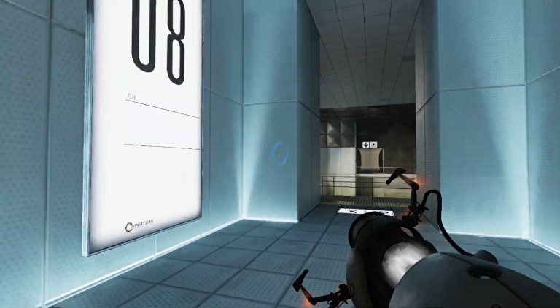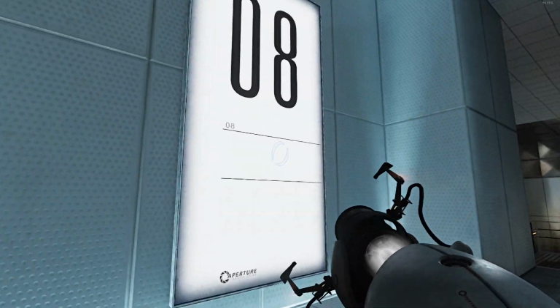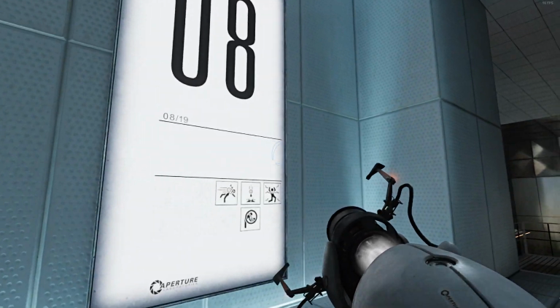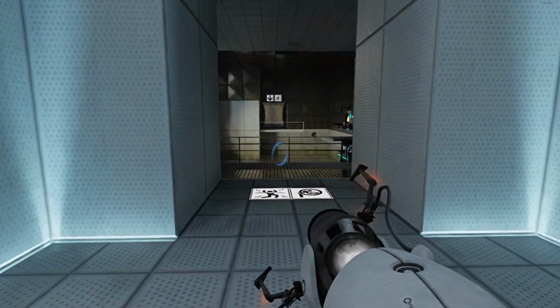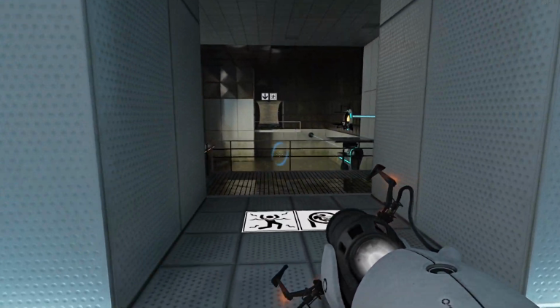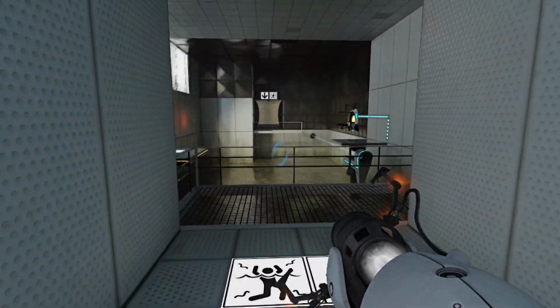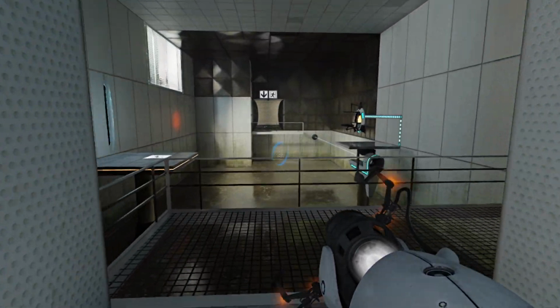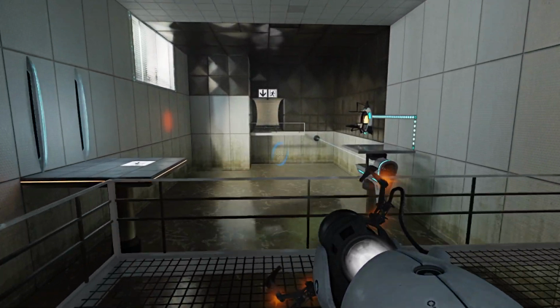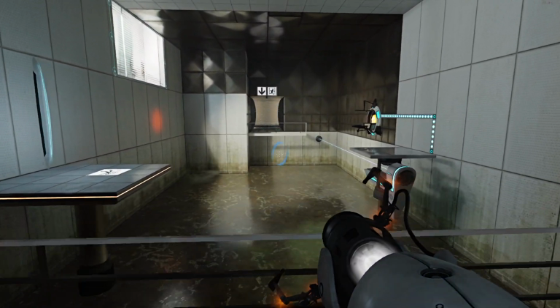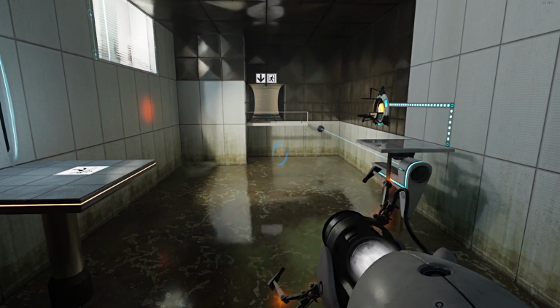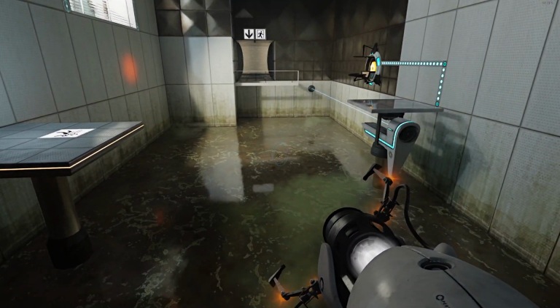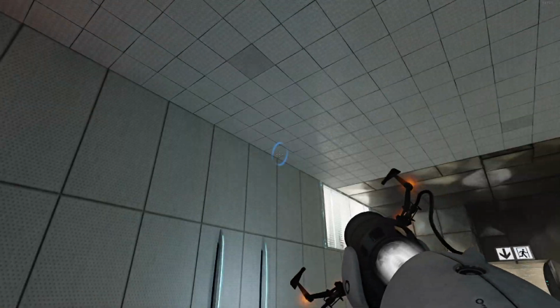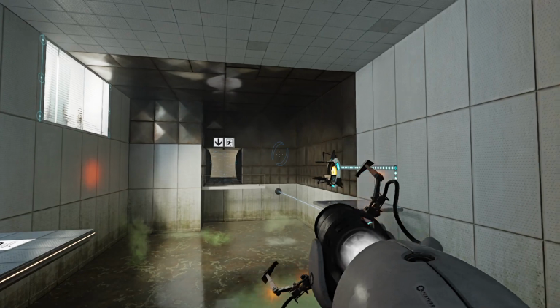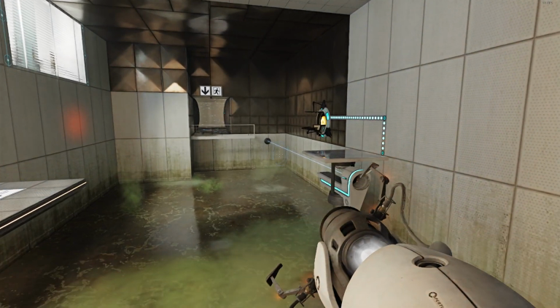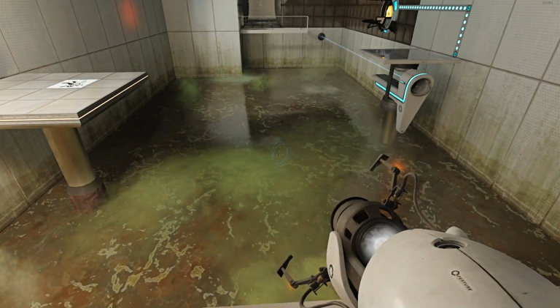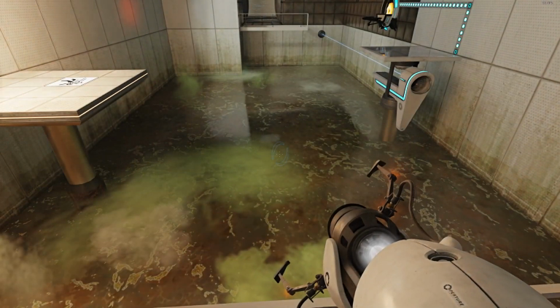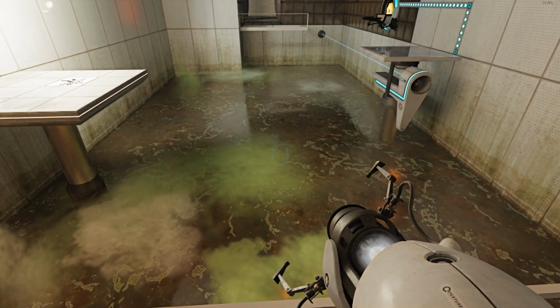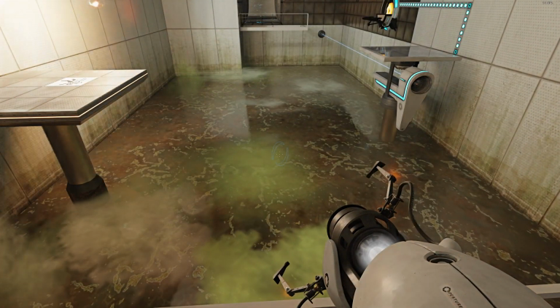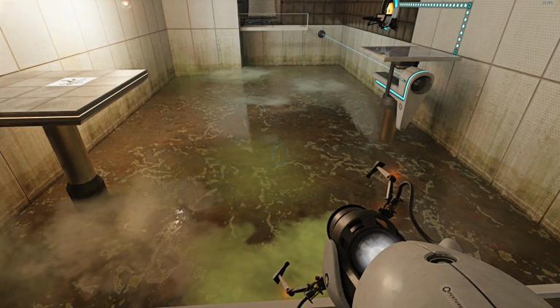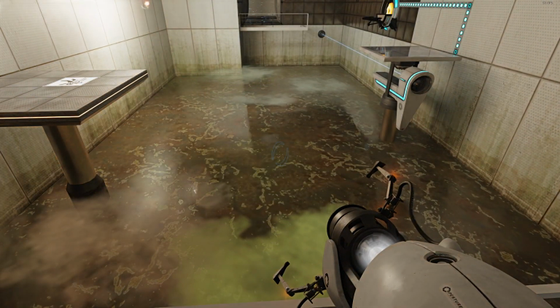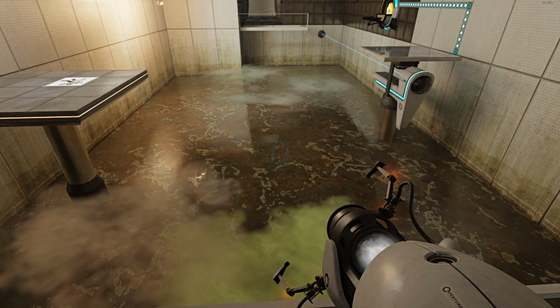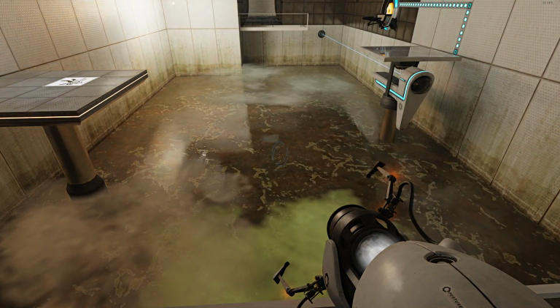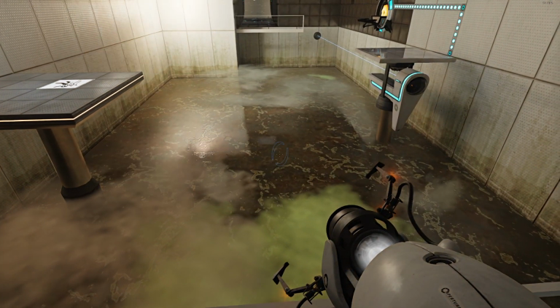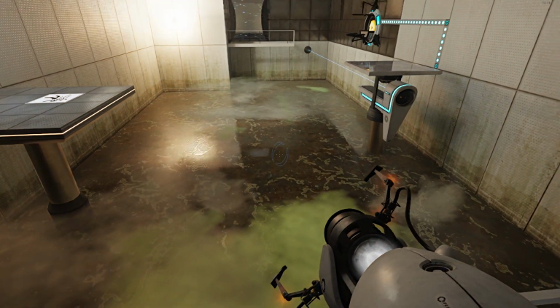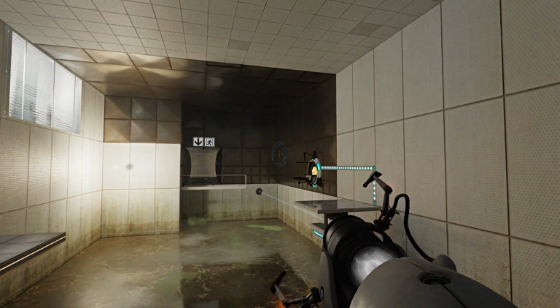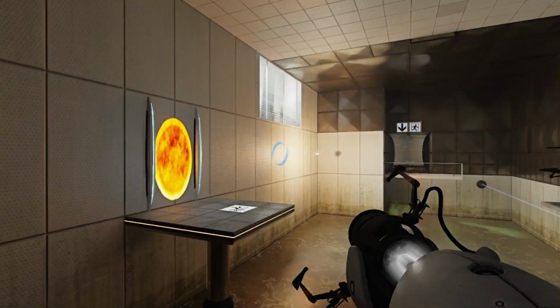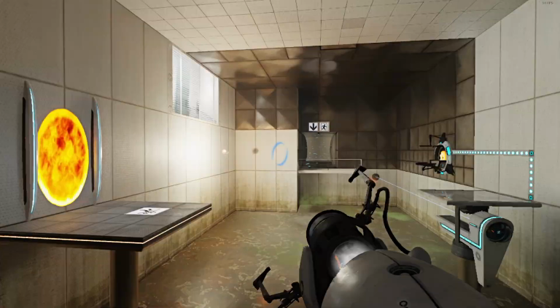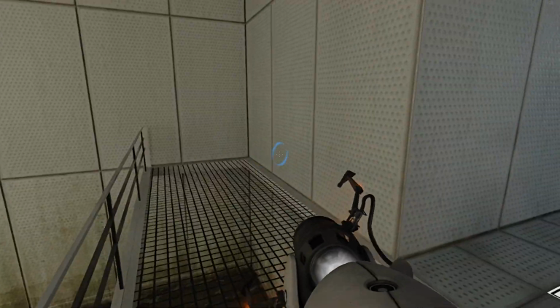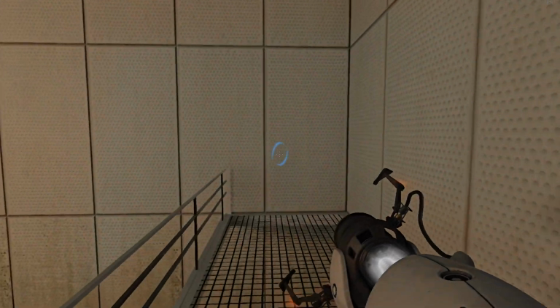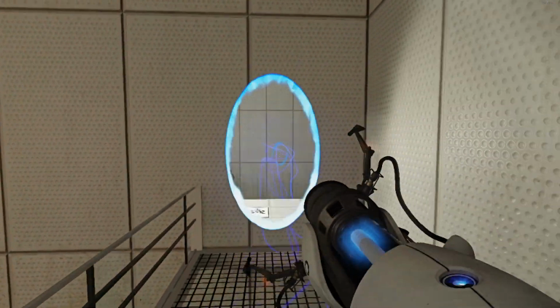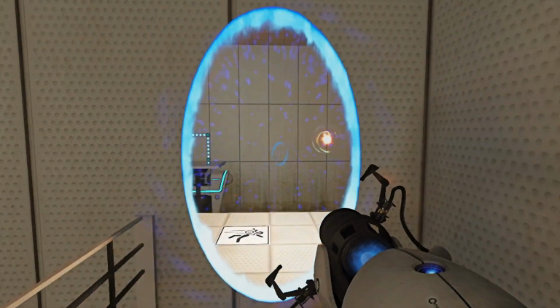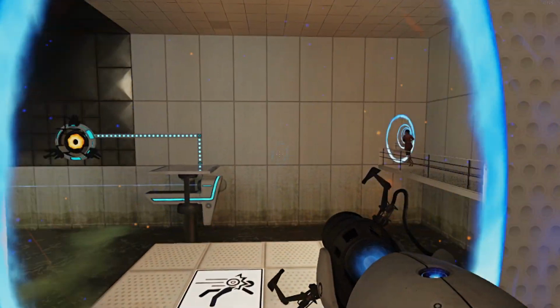Please note that we have added a consequence for failure. Any contact with the chamber floor will result in an unsatisfactory mark on your official testing record, followed by death. Good luck.